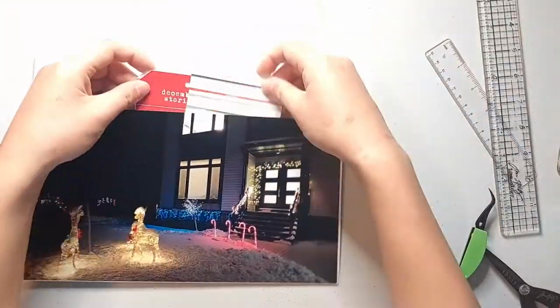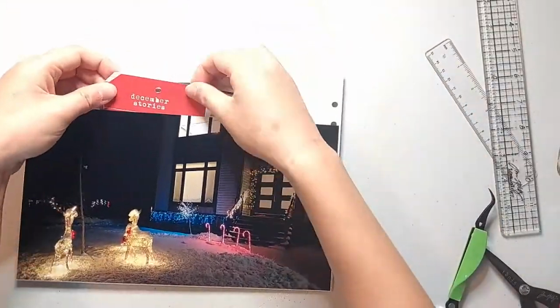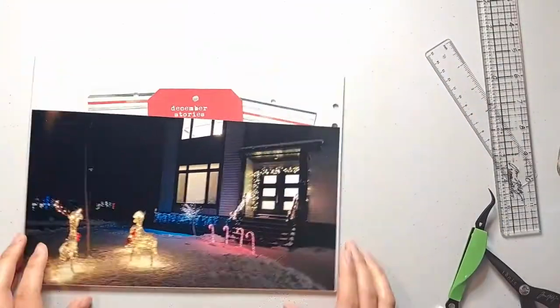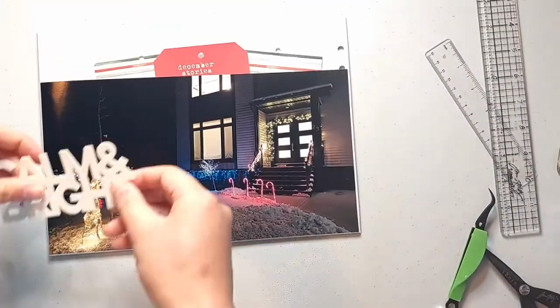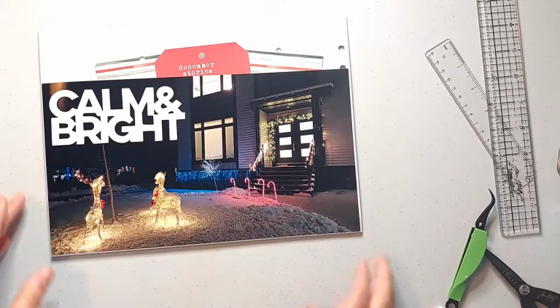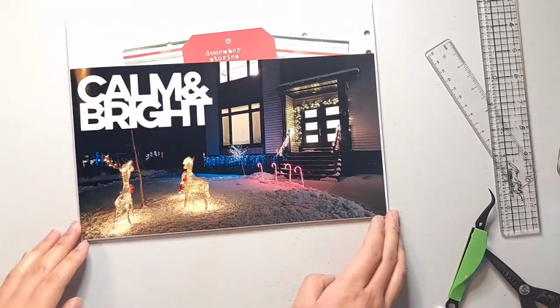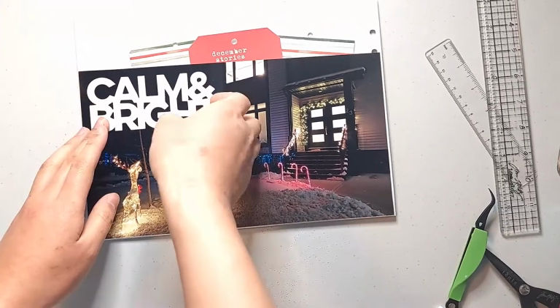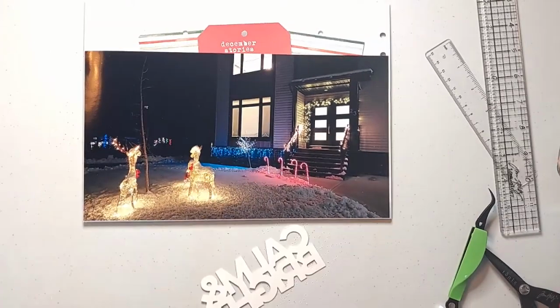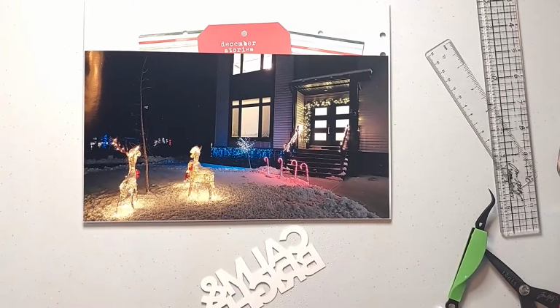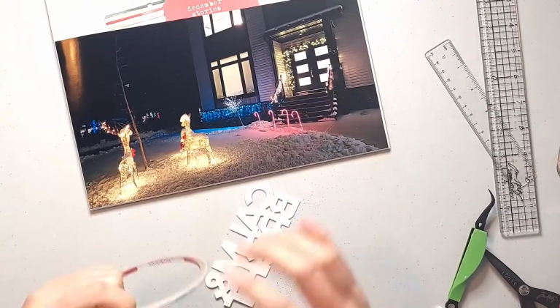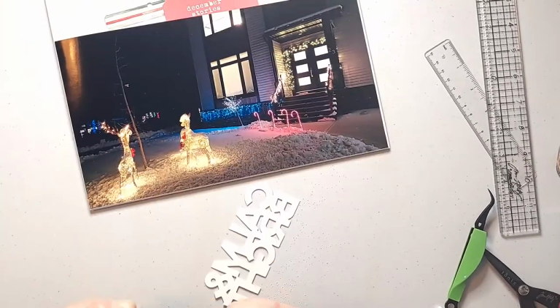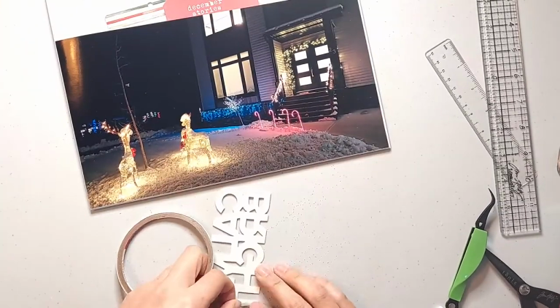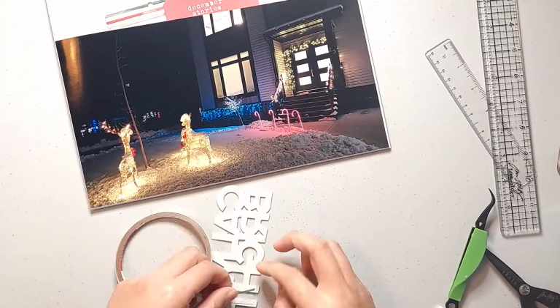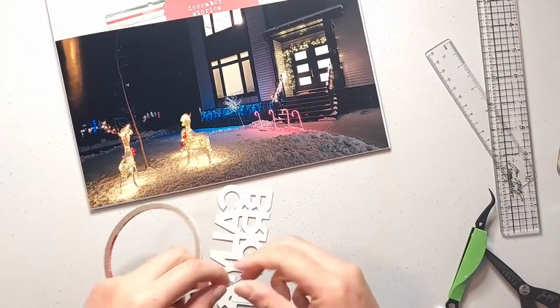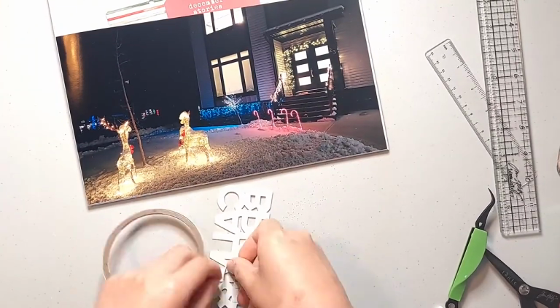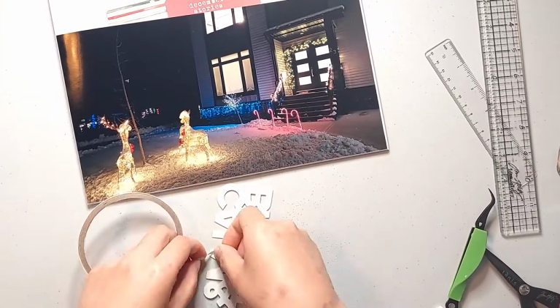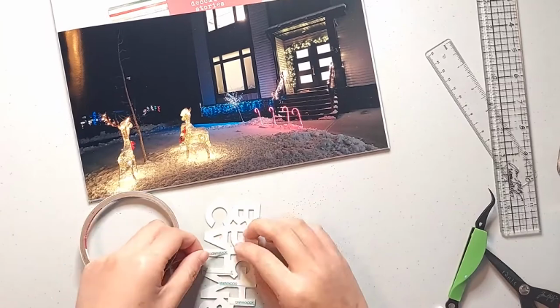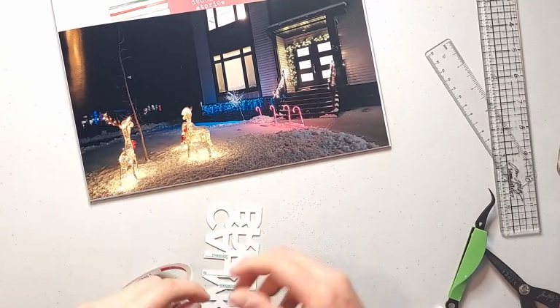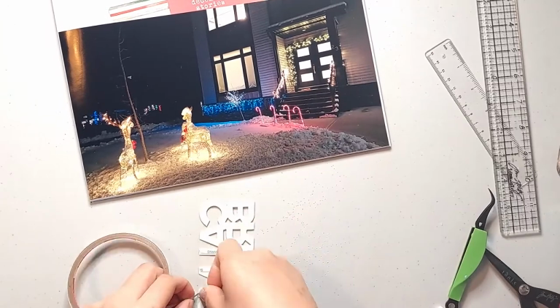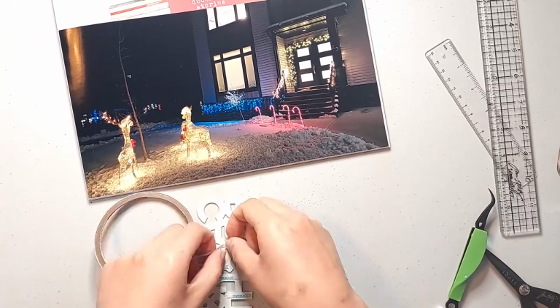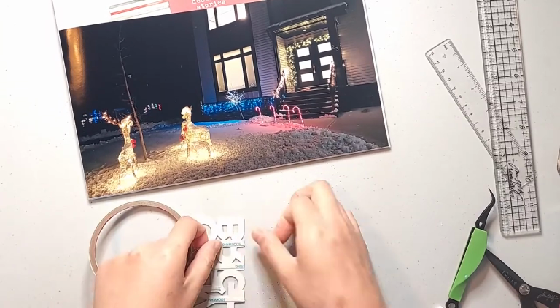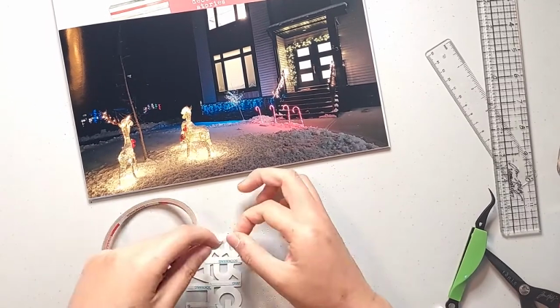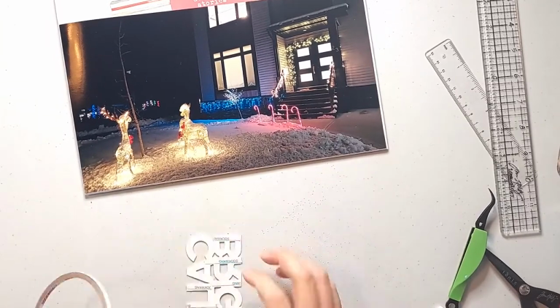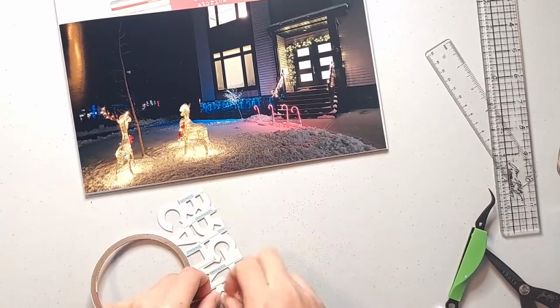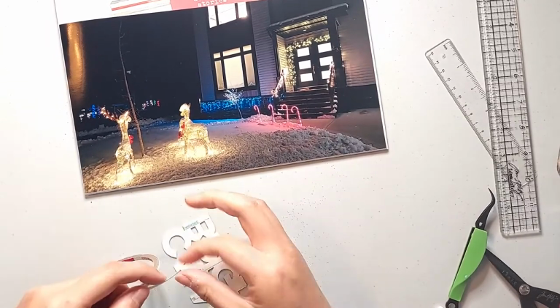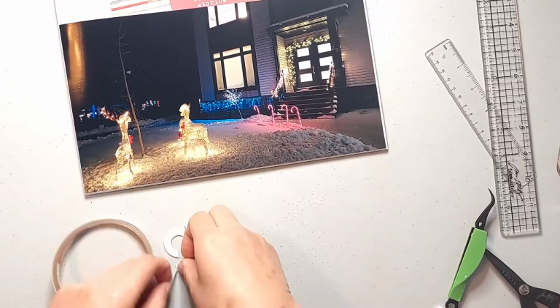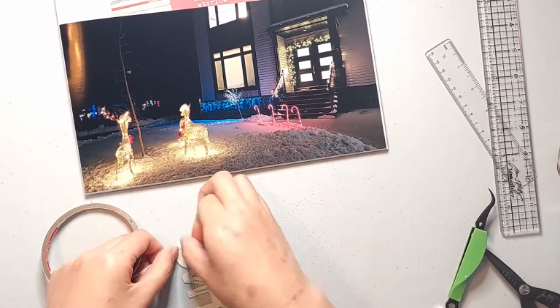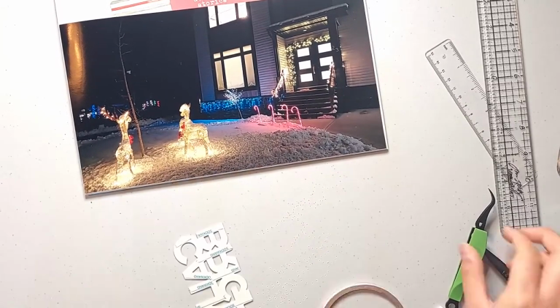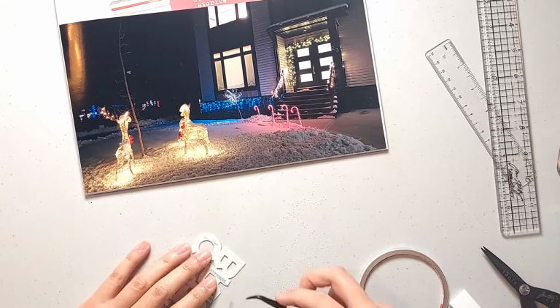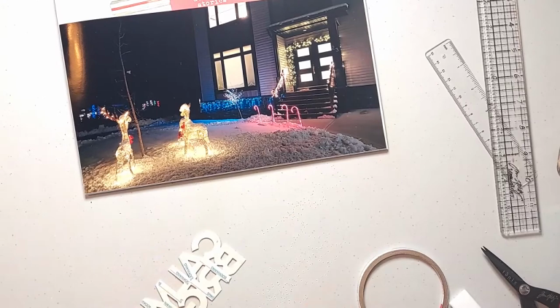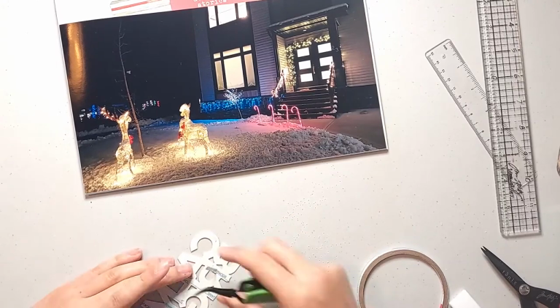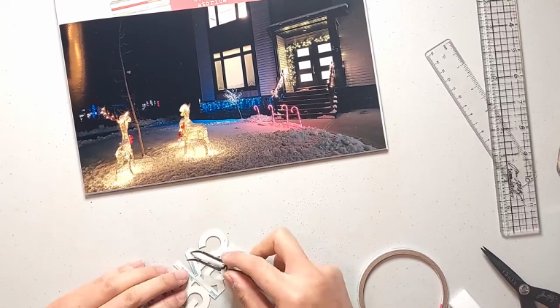Once that's done I'm going to decorate an empty spot in my photo with one of the glitter die cut phrases from the December Daily main kit. This one says 'calm and bright' and I'm attaching that with some eighth-of-an-inch score tape.